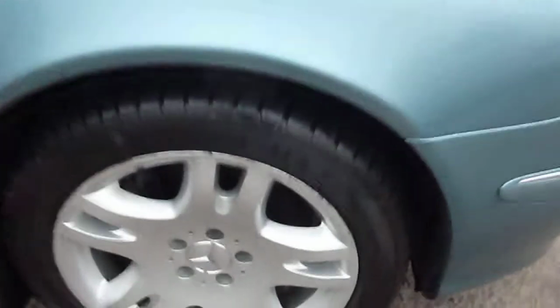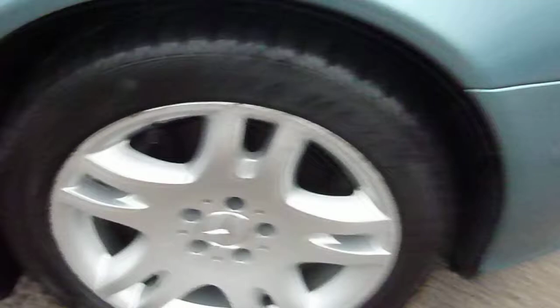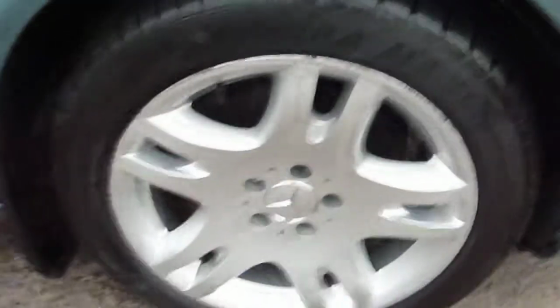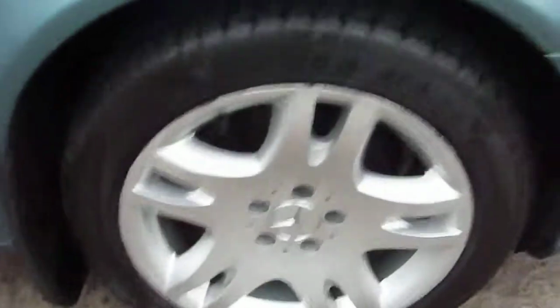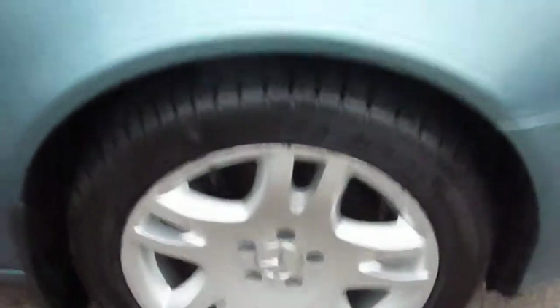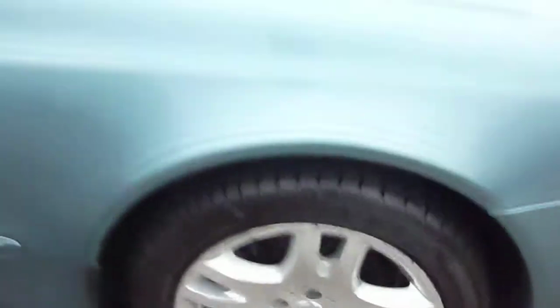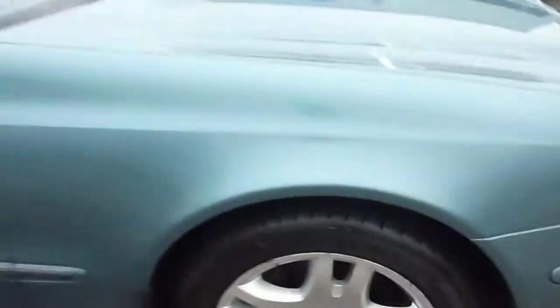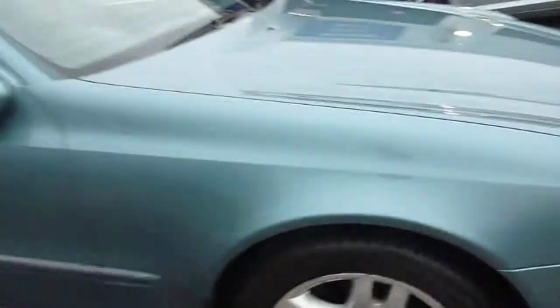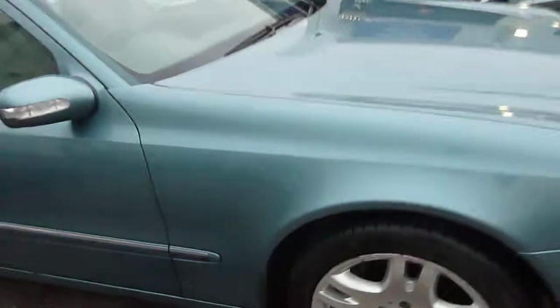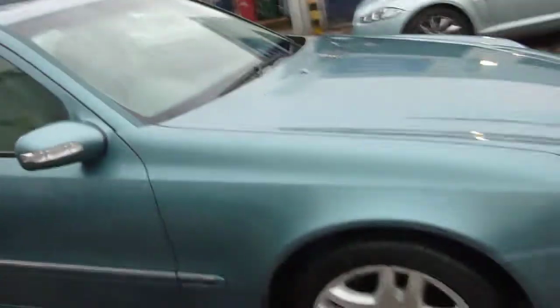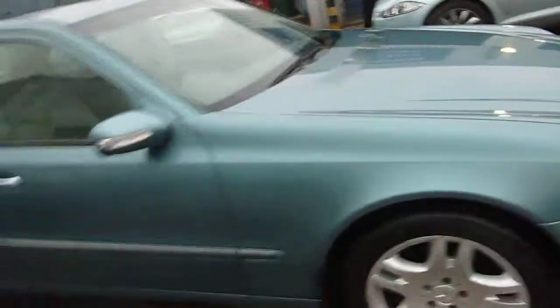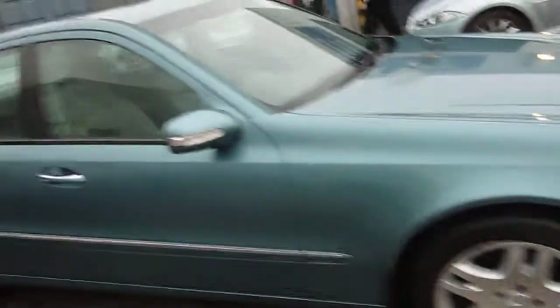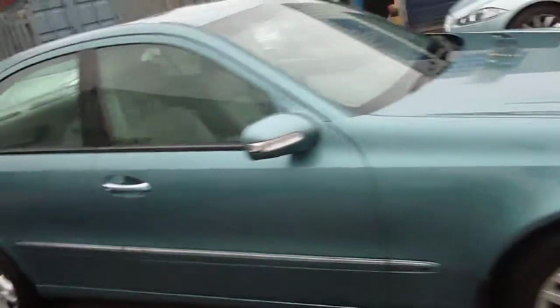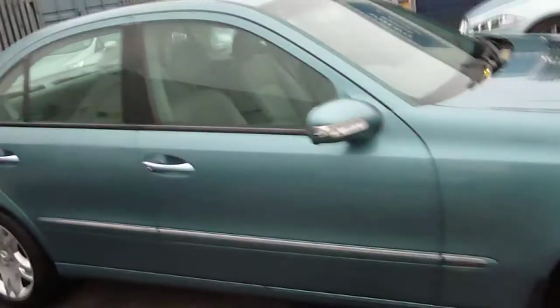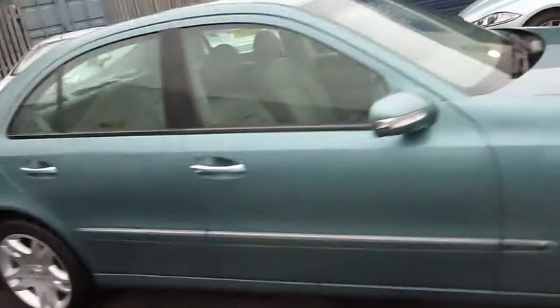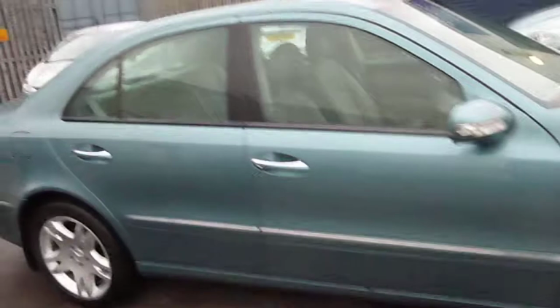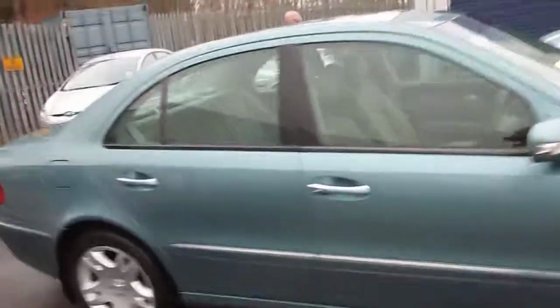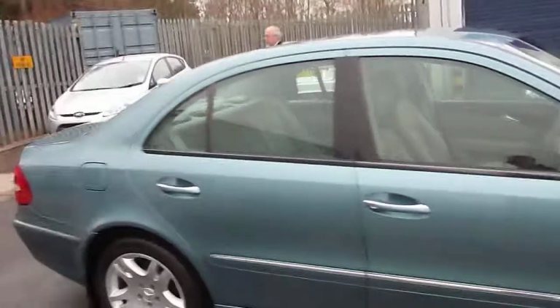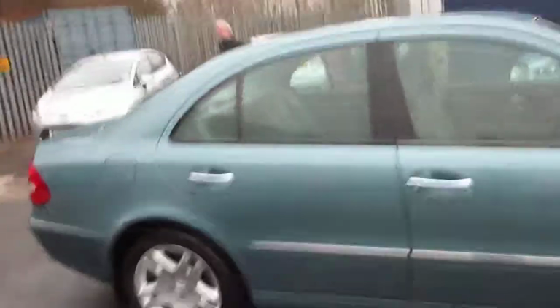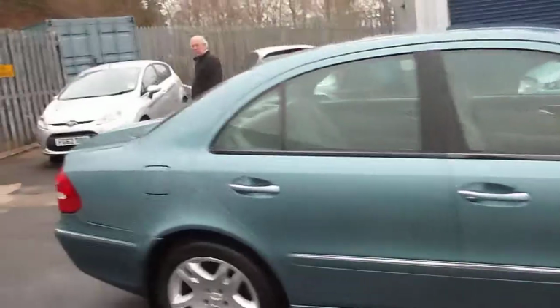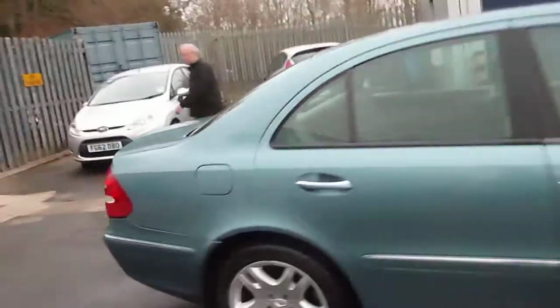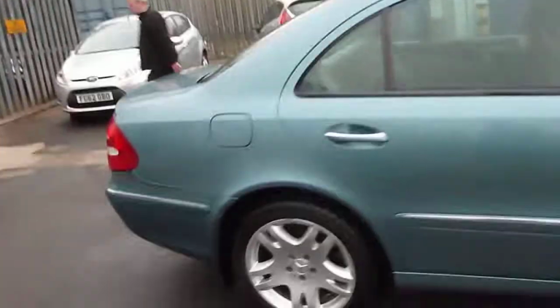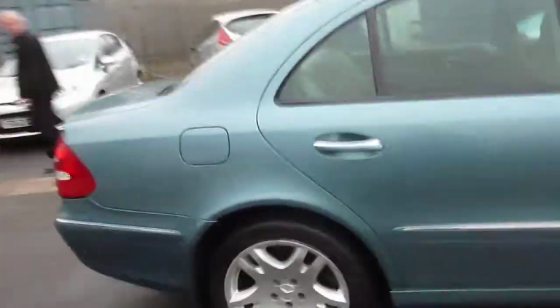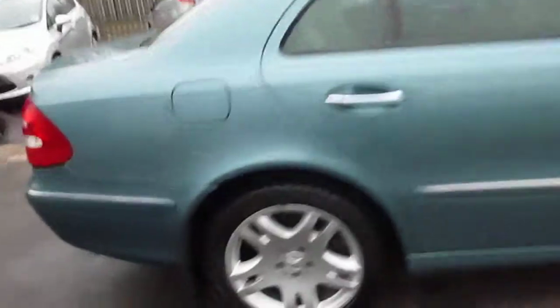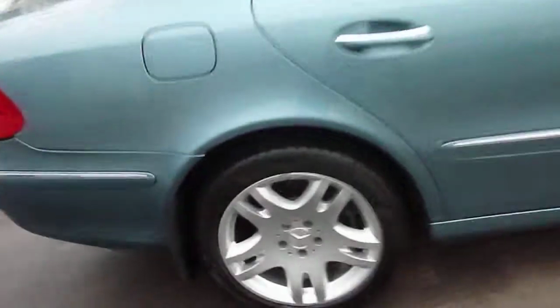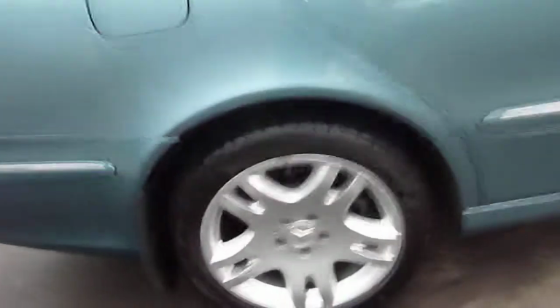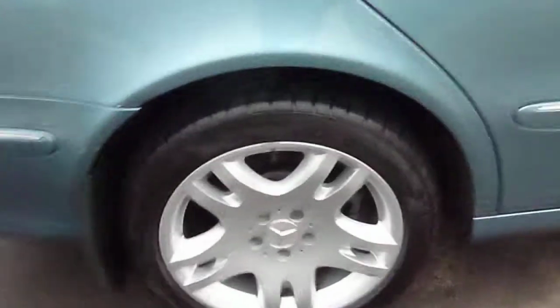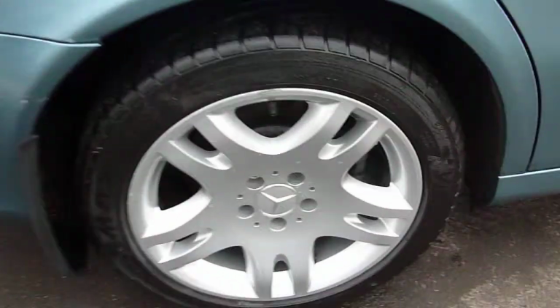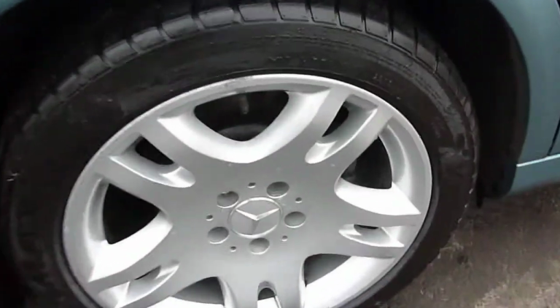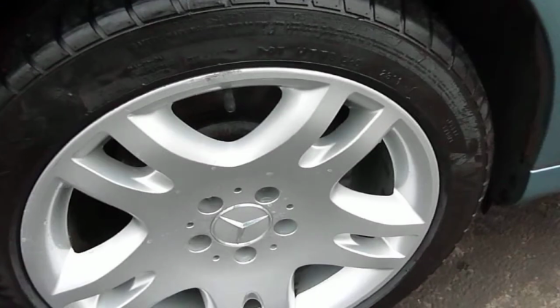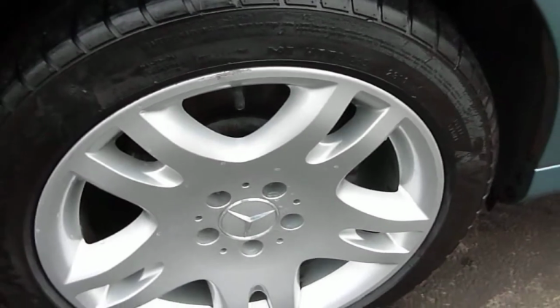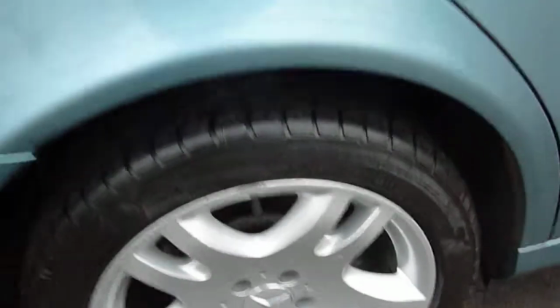Offside front wheel, we've got a few scuffs on it. And the offside rear, we've got a few scuffs on it.